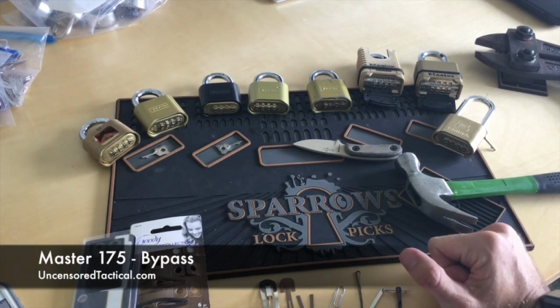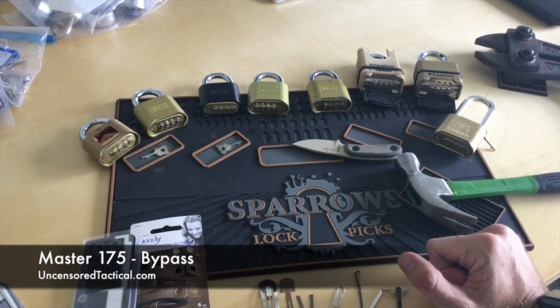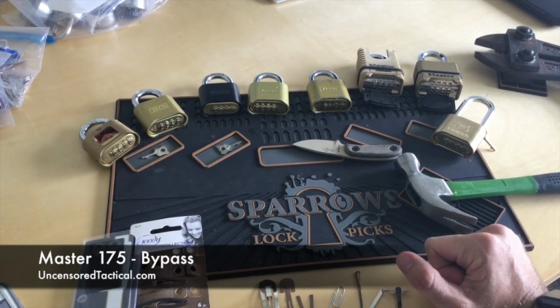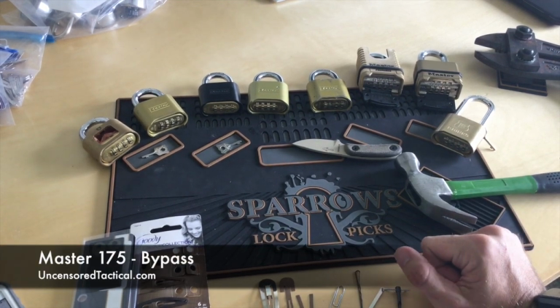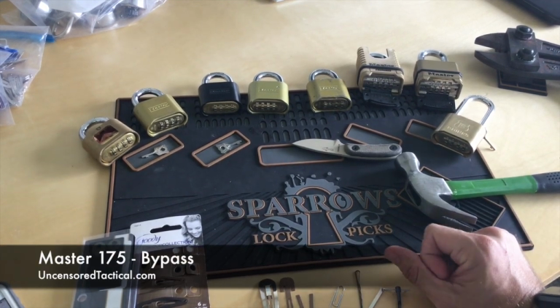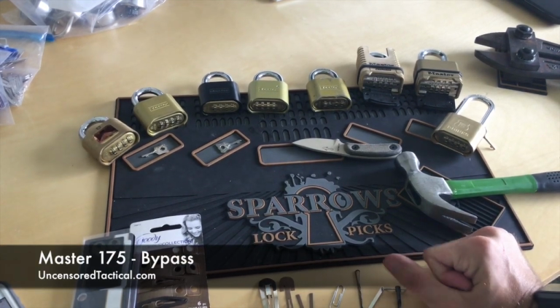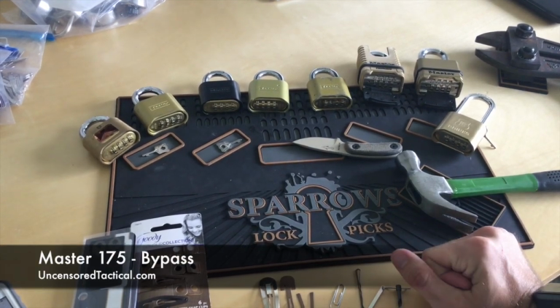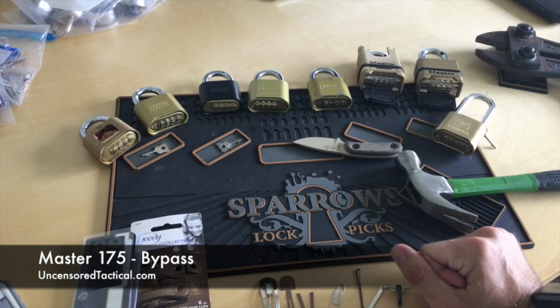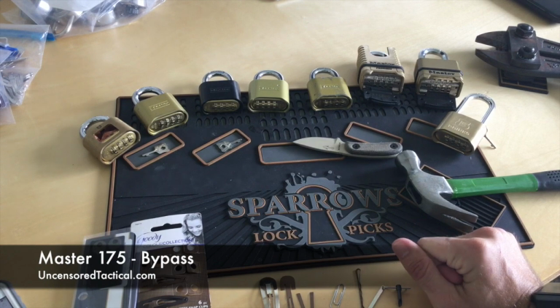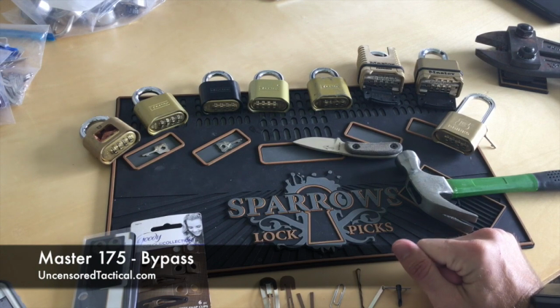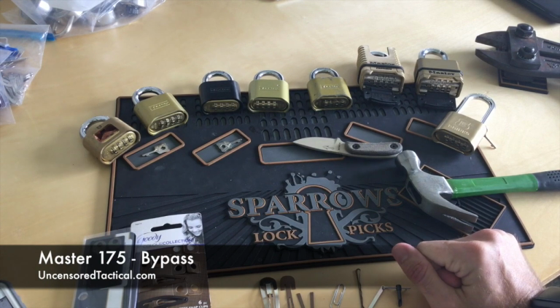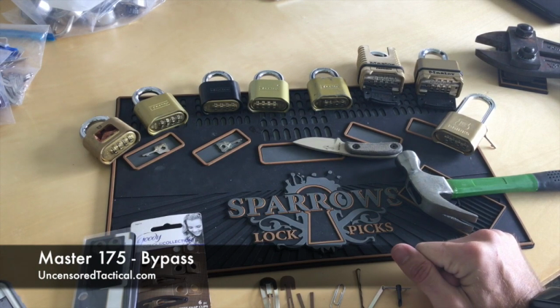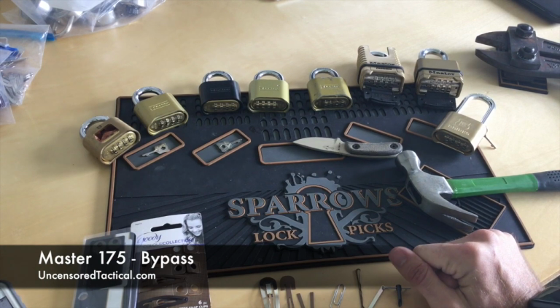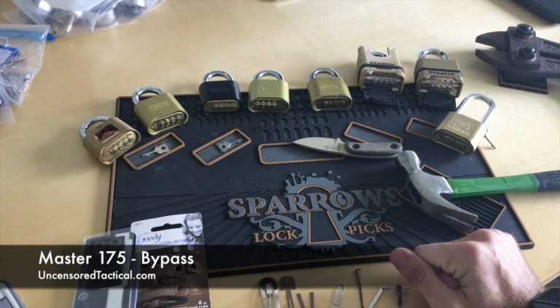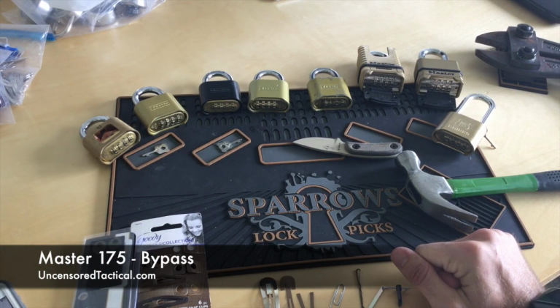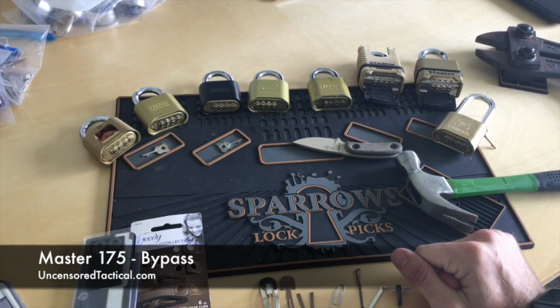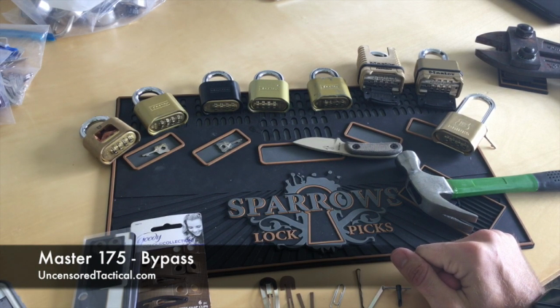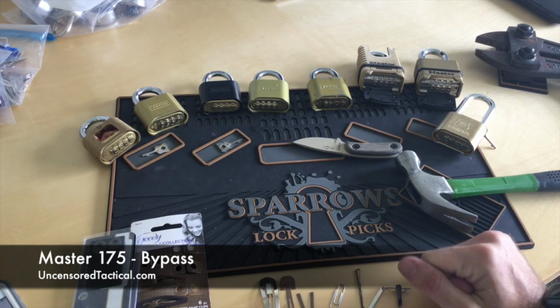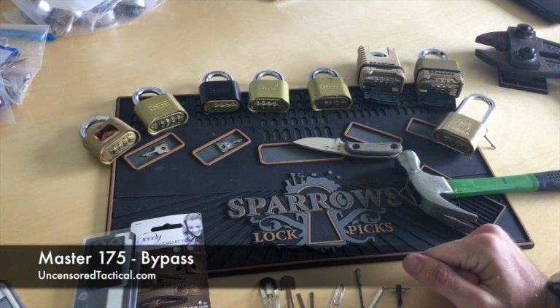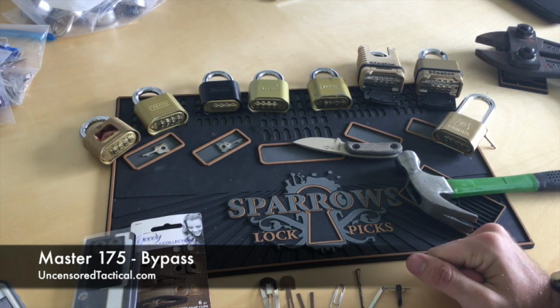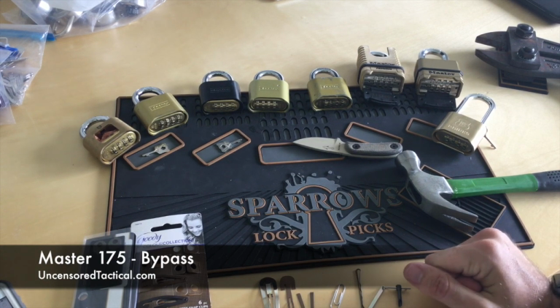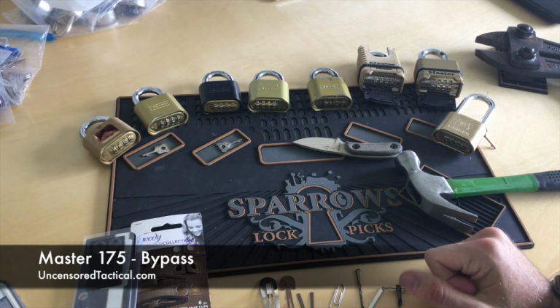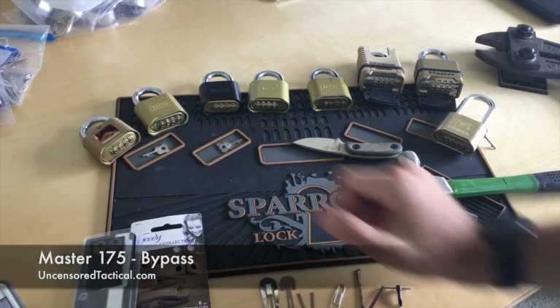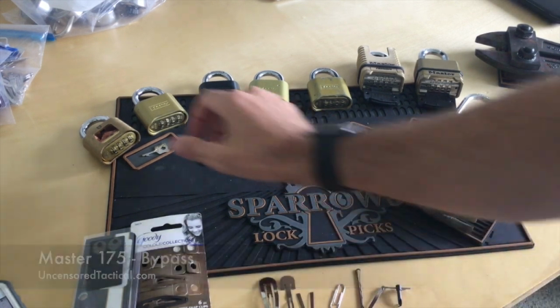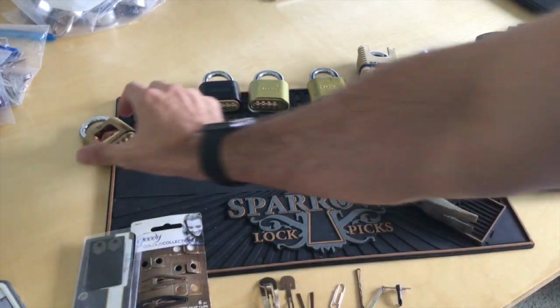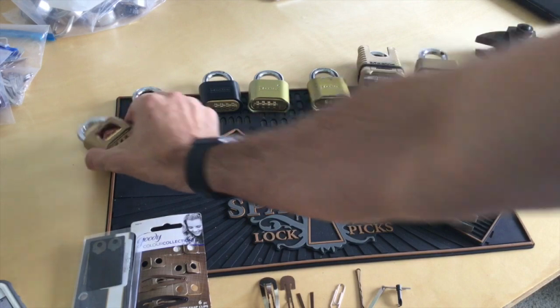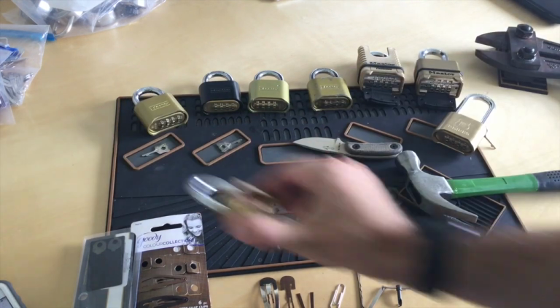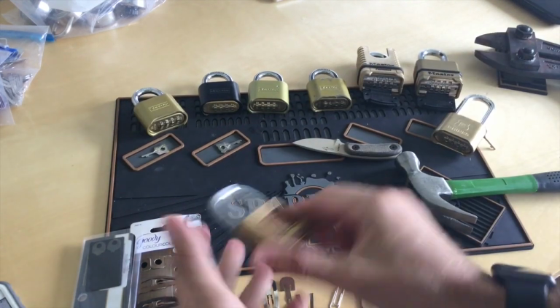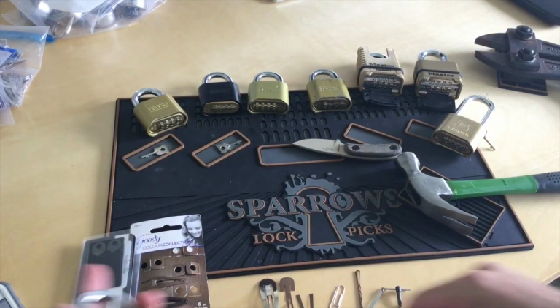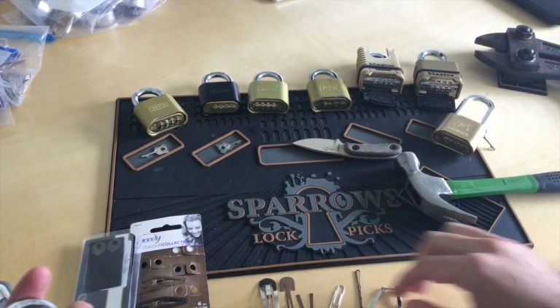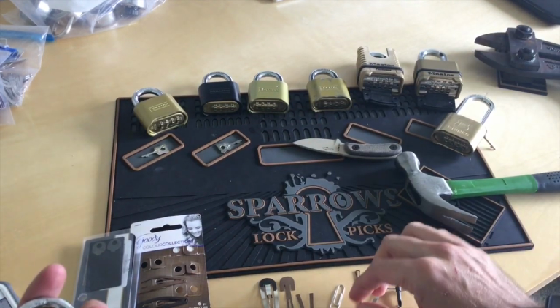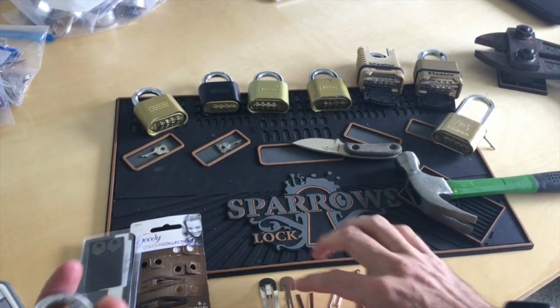This is going to be our second video on the Master 175 Lock and a couple other goodies as we go. So here is the technique right up front so we can get moving.